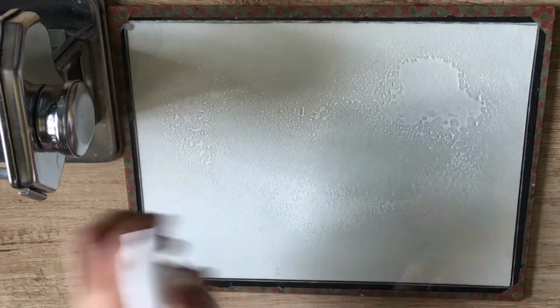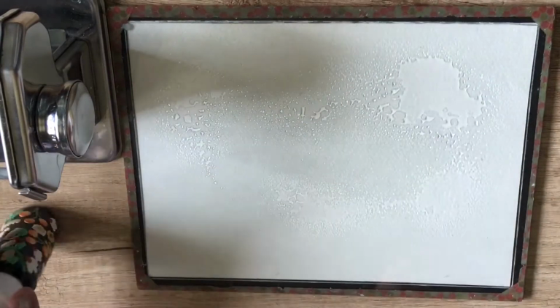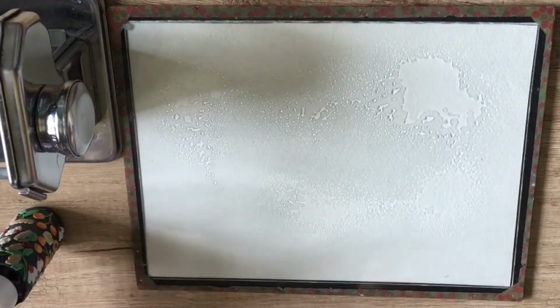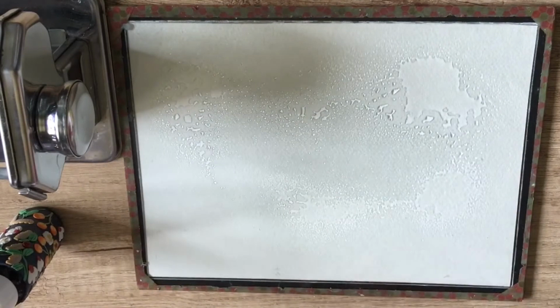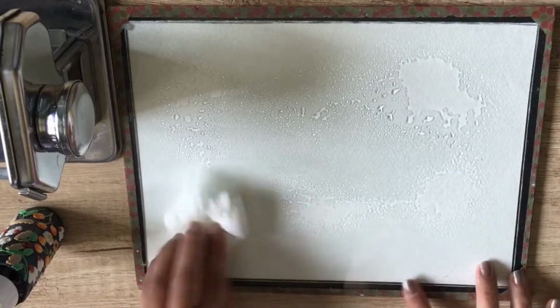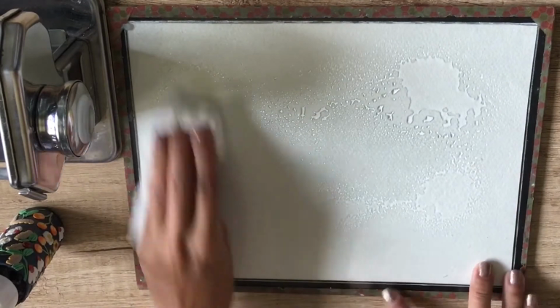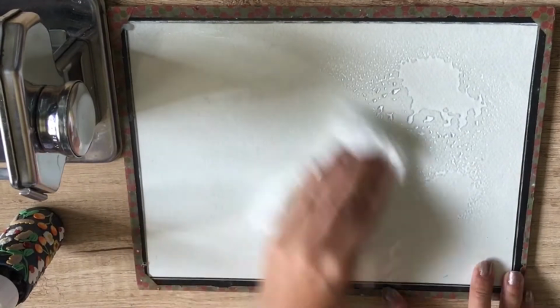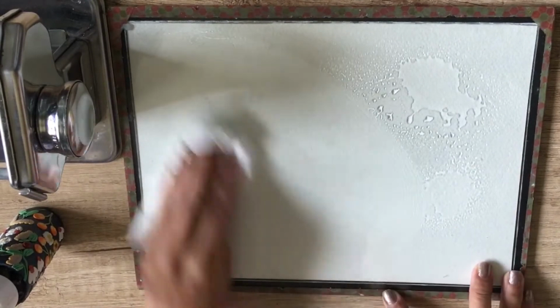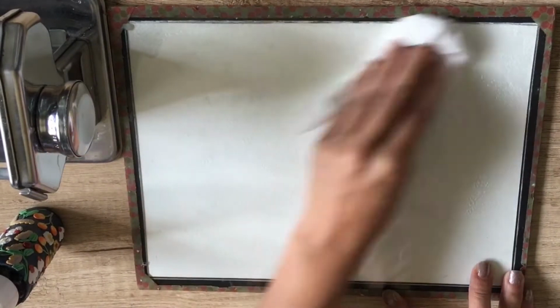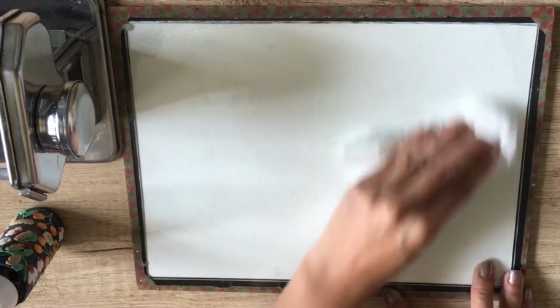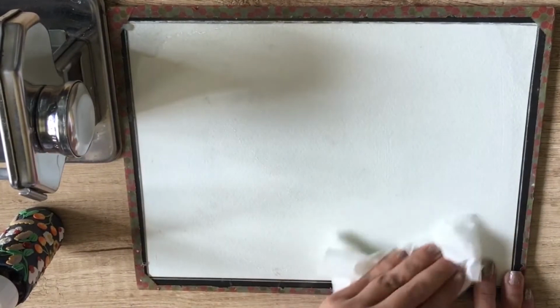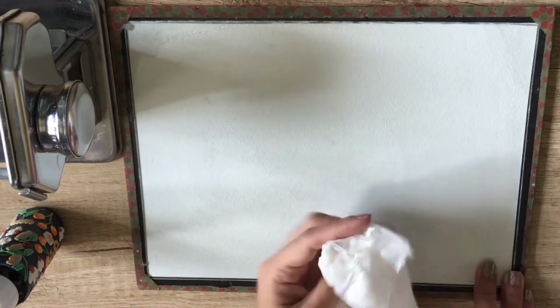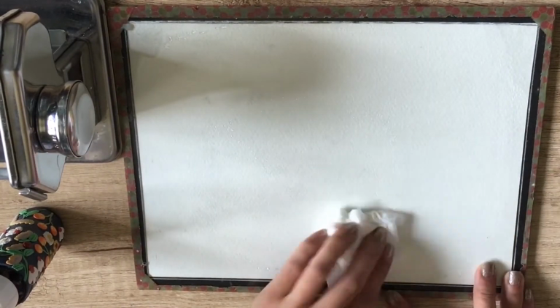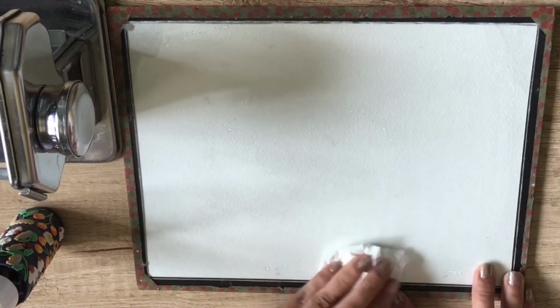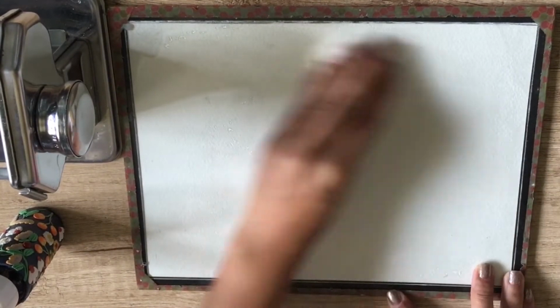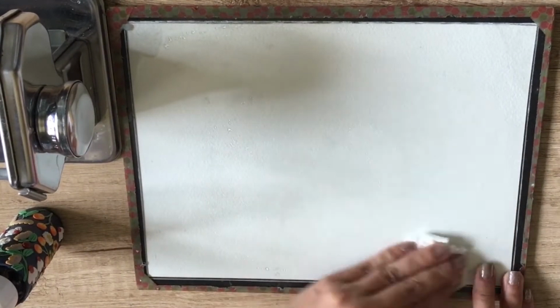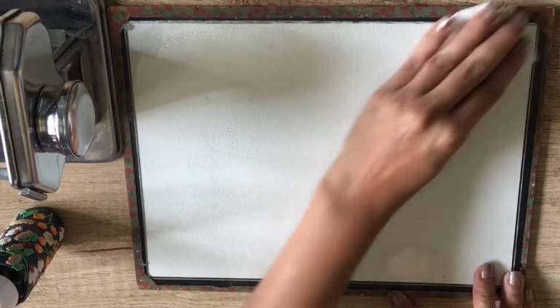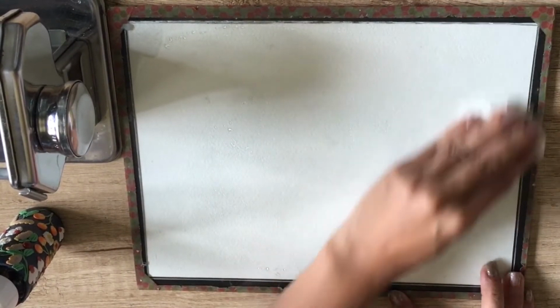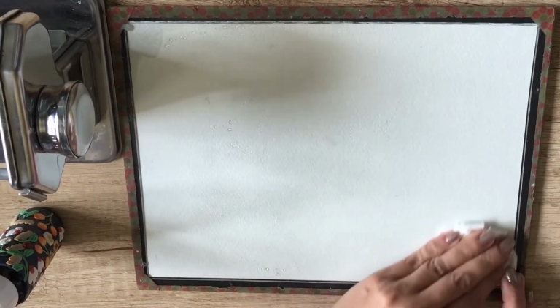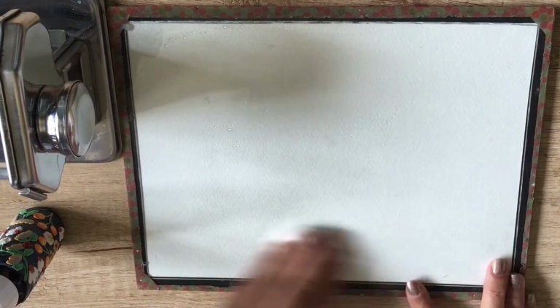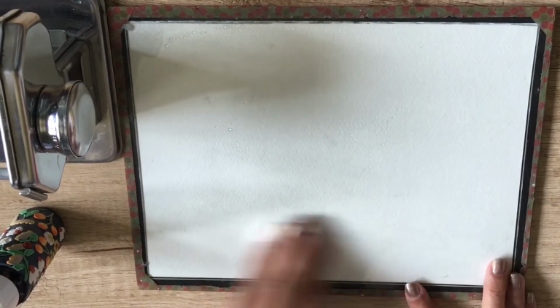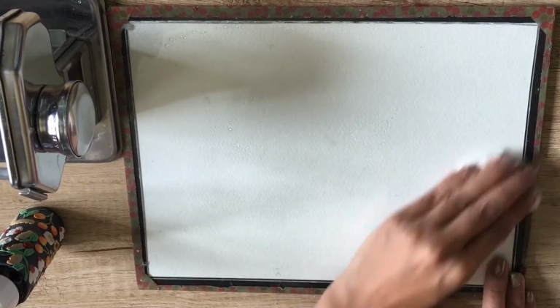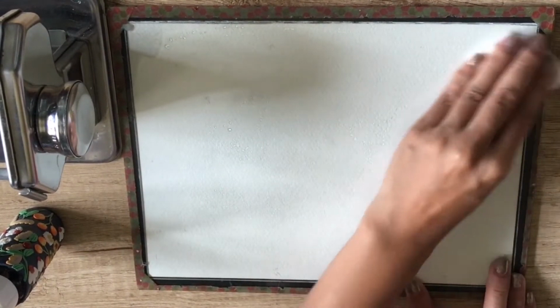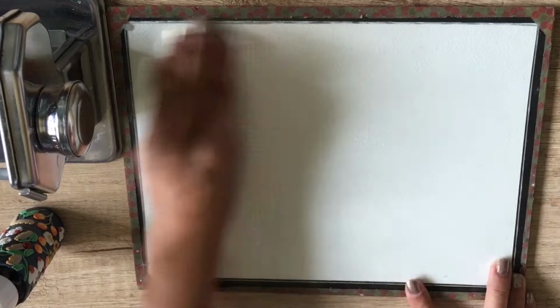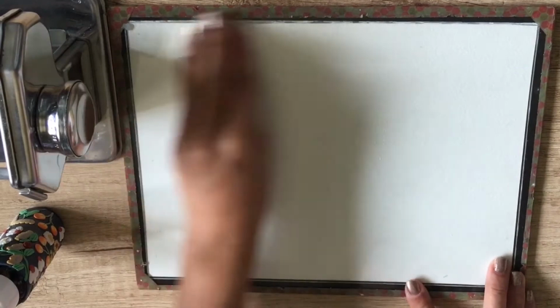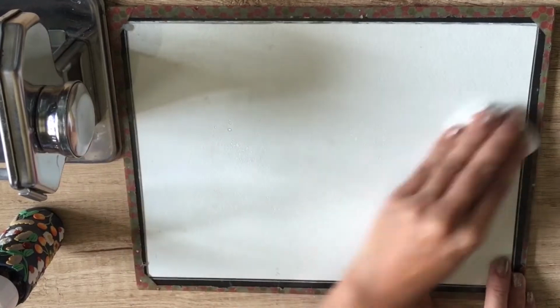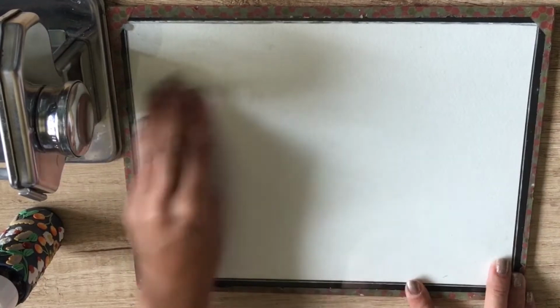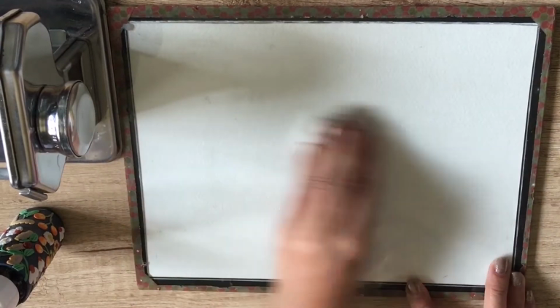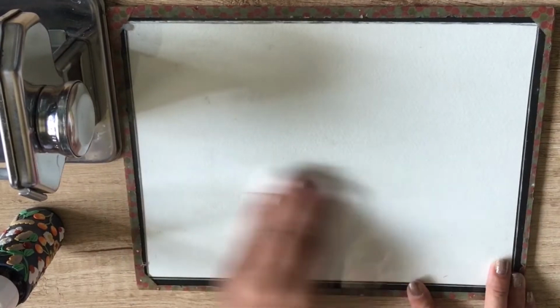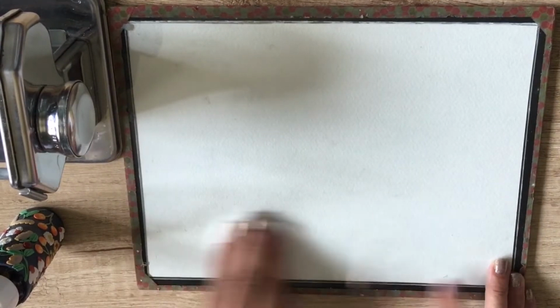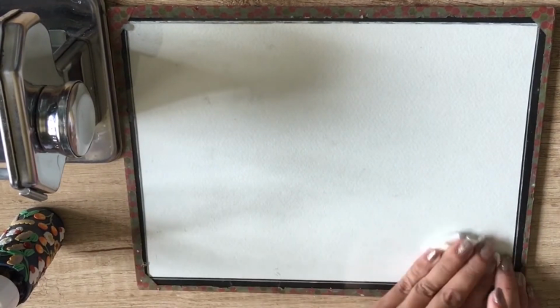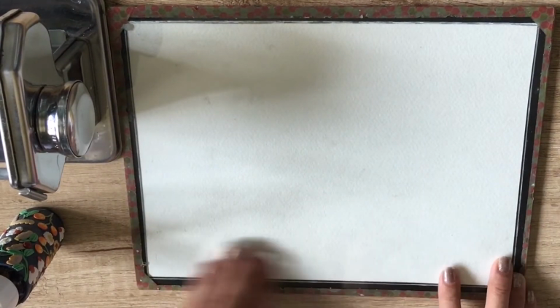Before beginning with any clay project, please remember to clean your workspace. I usually spray my glass mat with some alcohol and wipe it down before I begin.